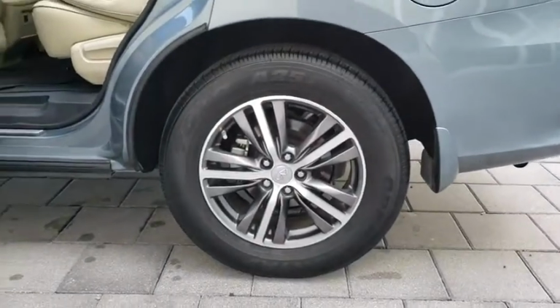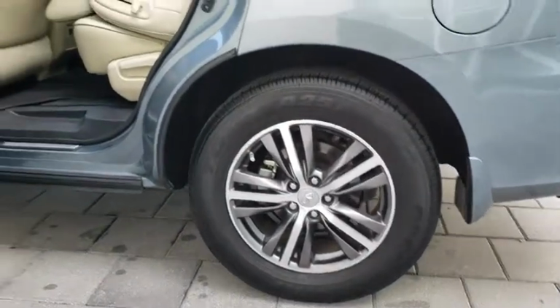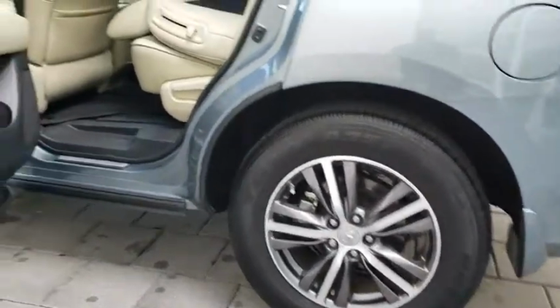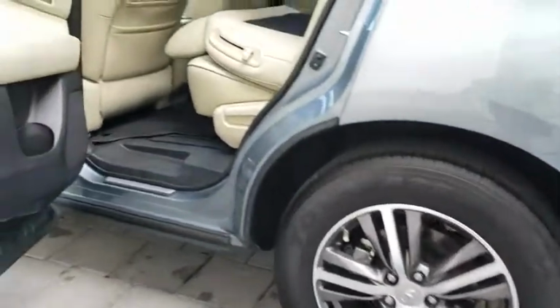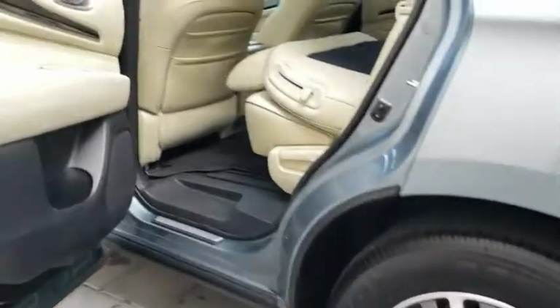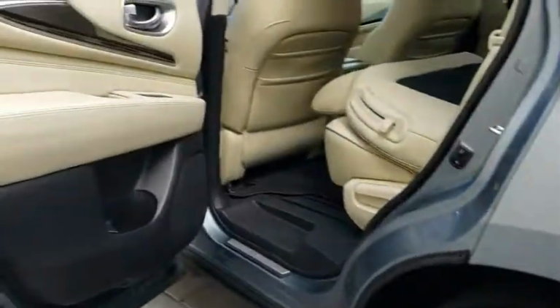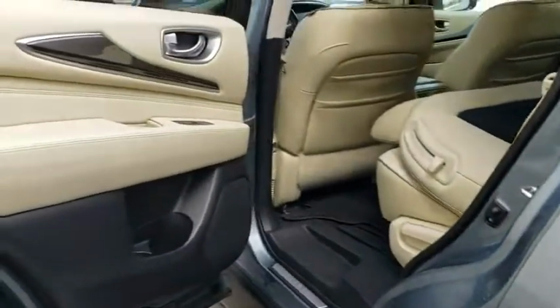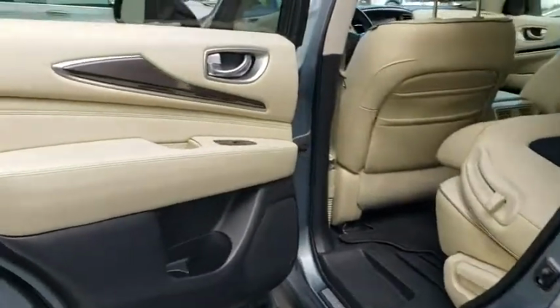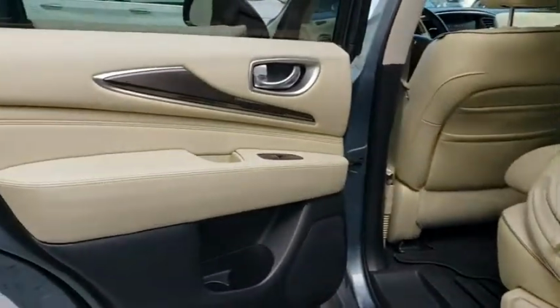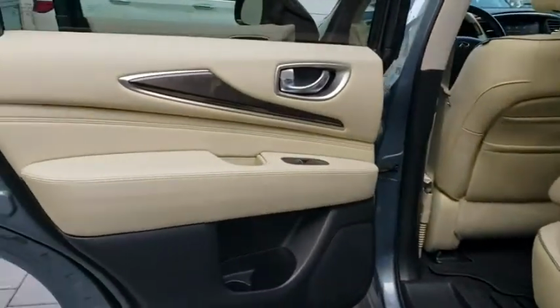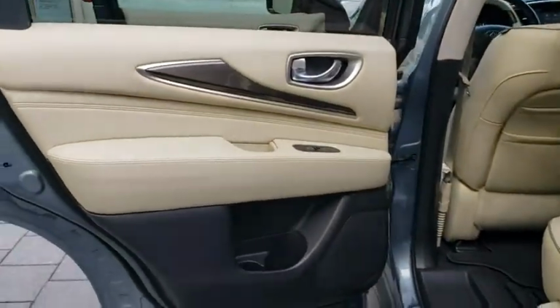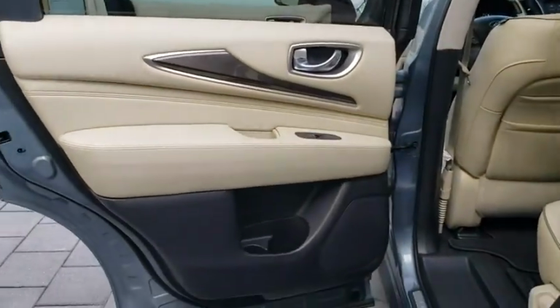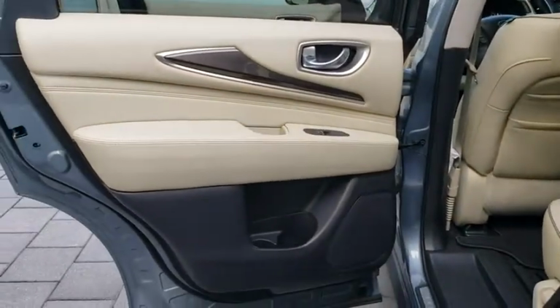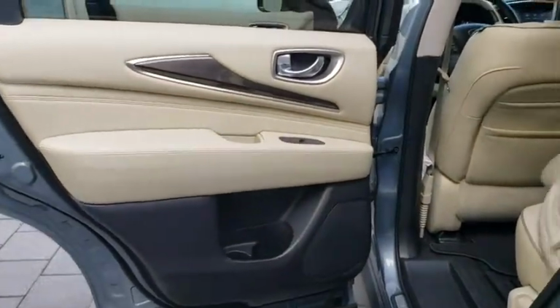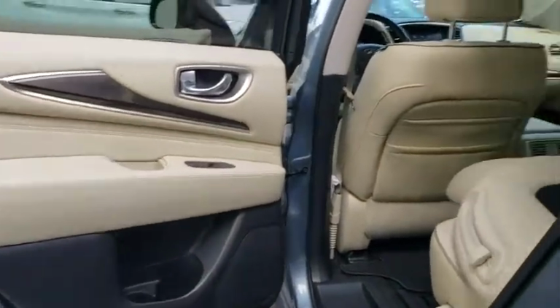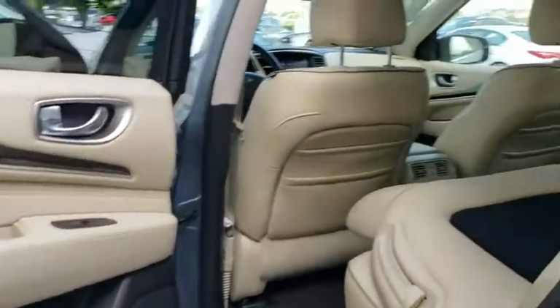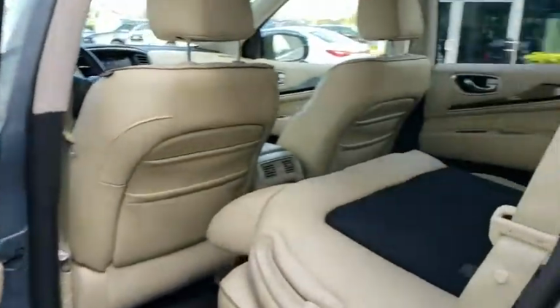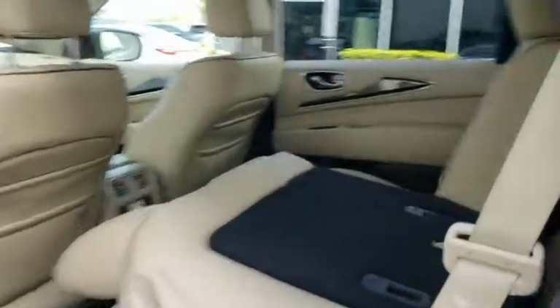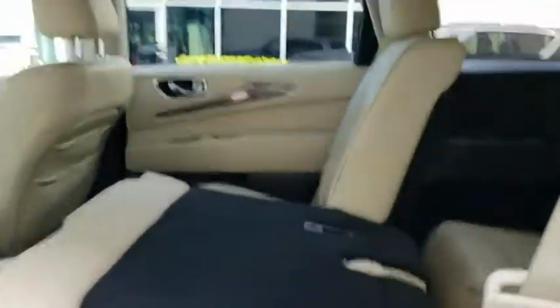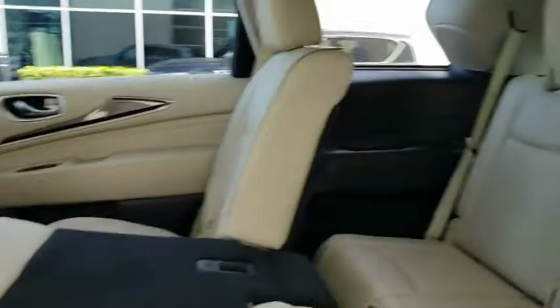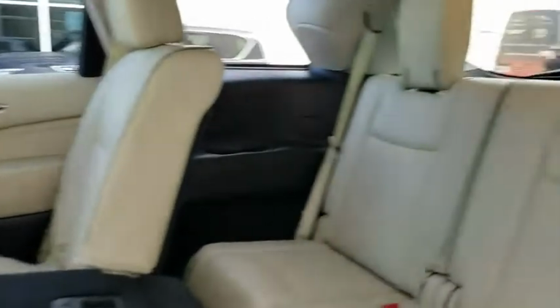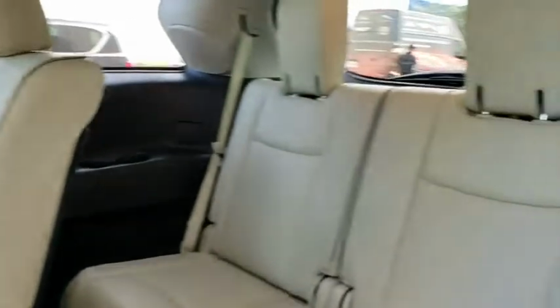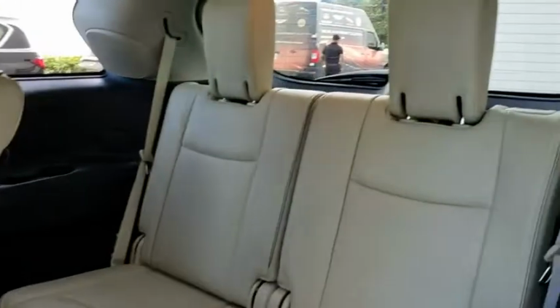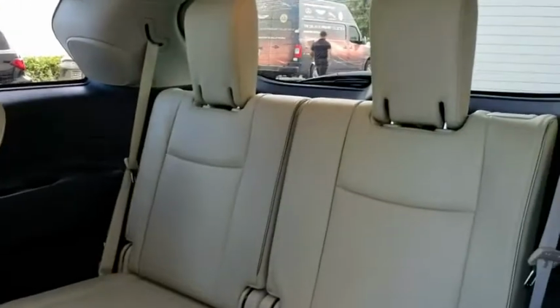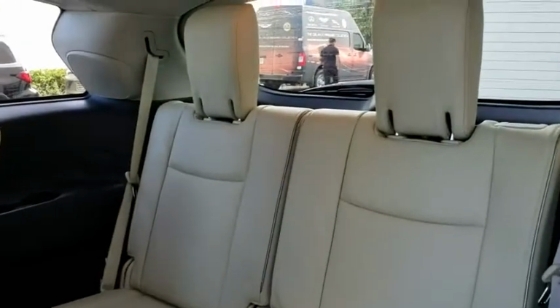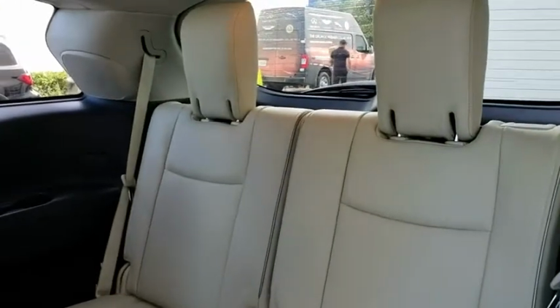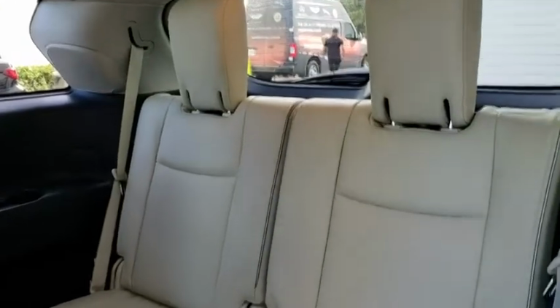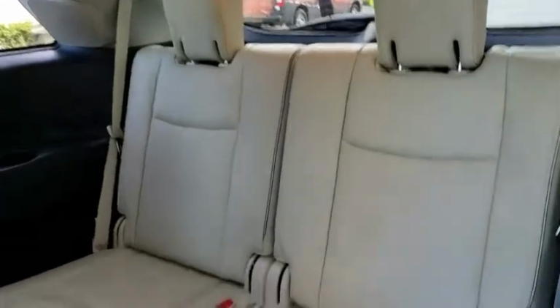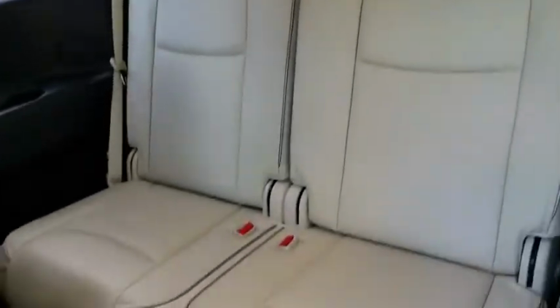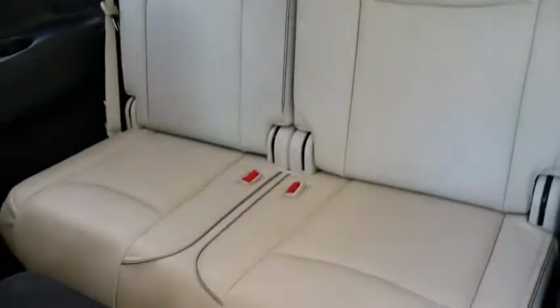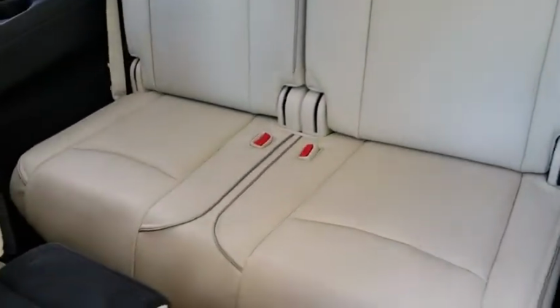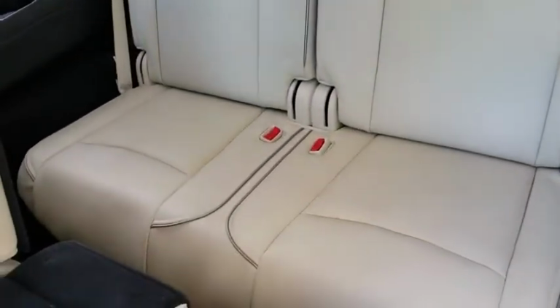Leather-wrapped steering wheel, adjustable steering wheel, power steering, cruise control, aluminum wheels, four-wheel disc brakes, auto-dimming rear-view mirror, floor mats, keyless start.